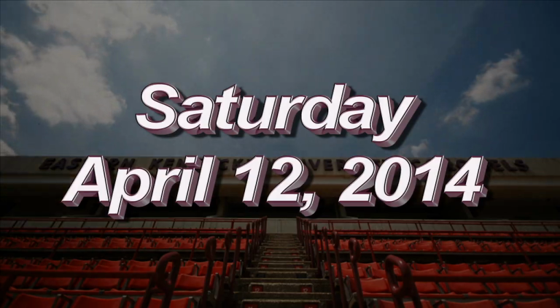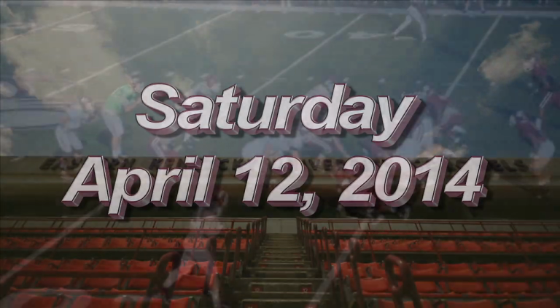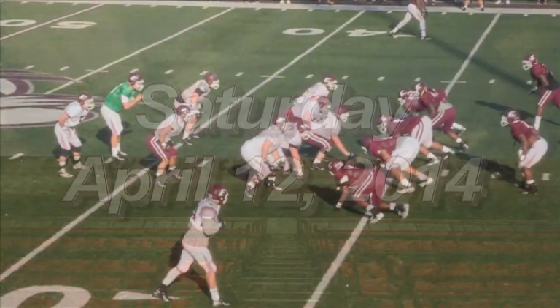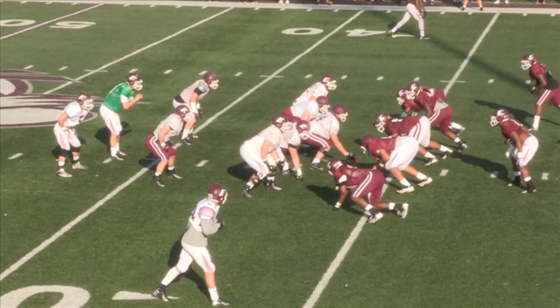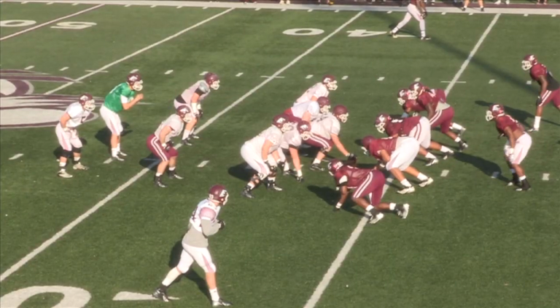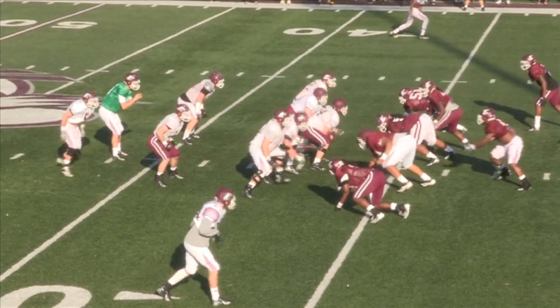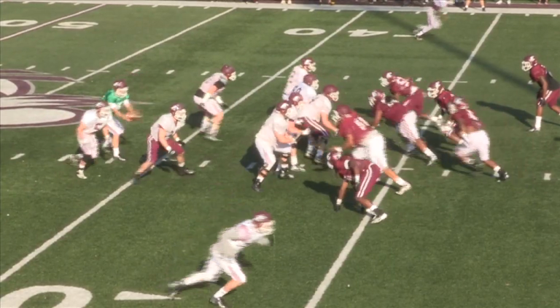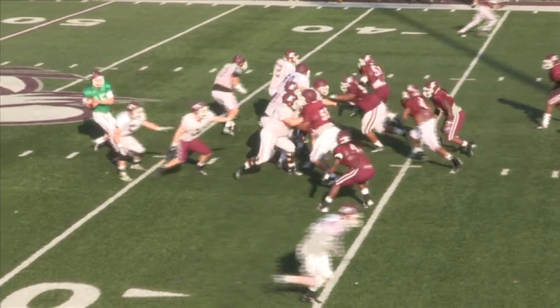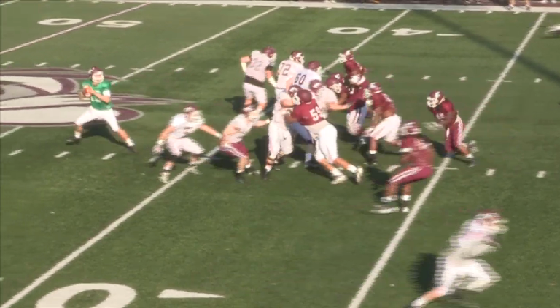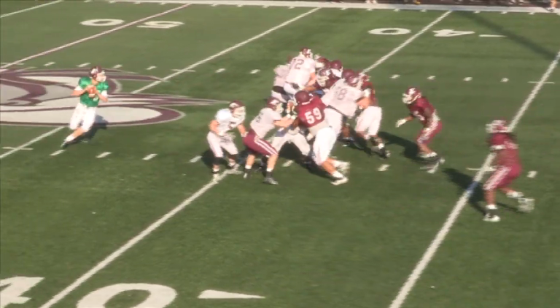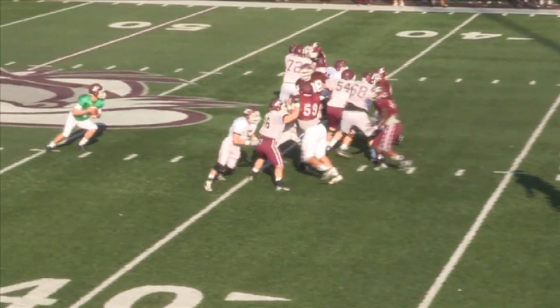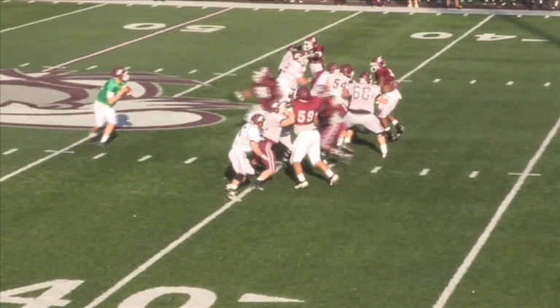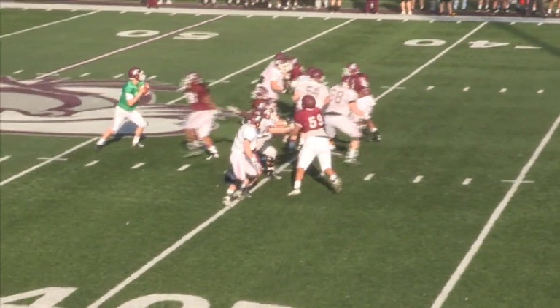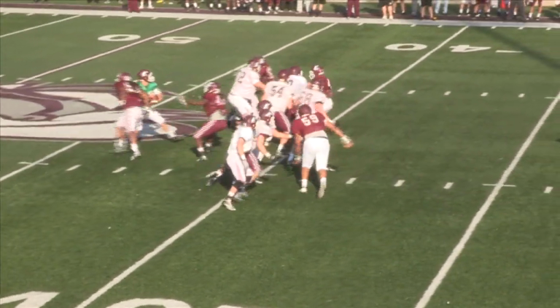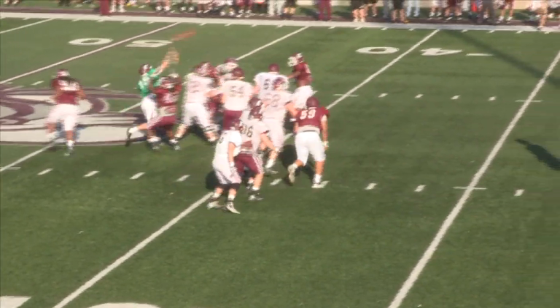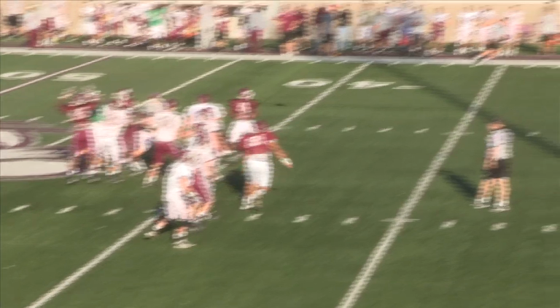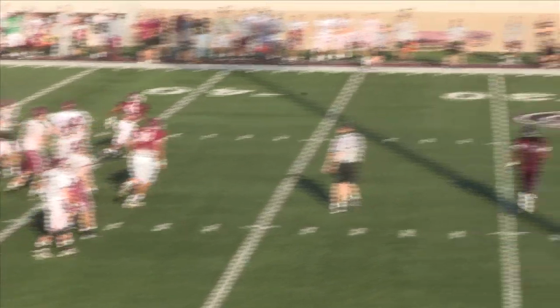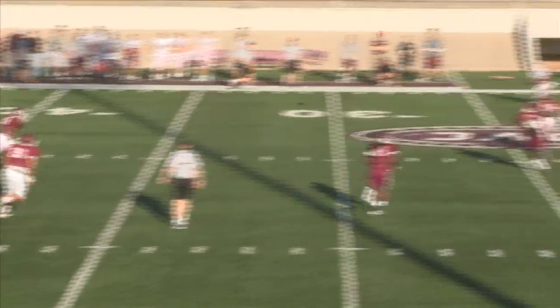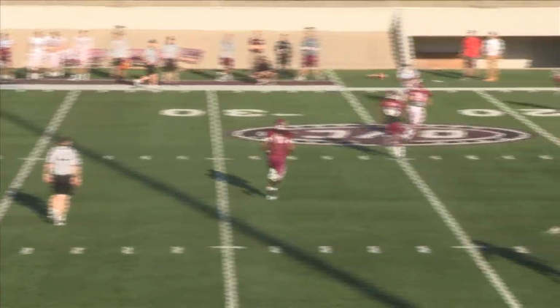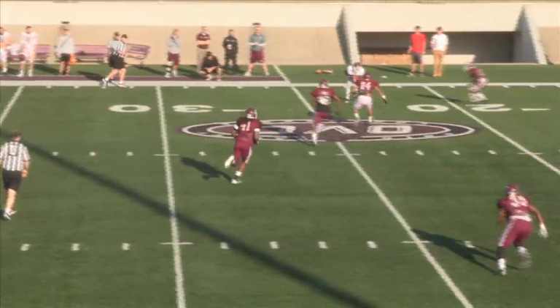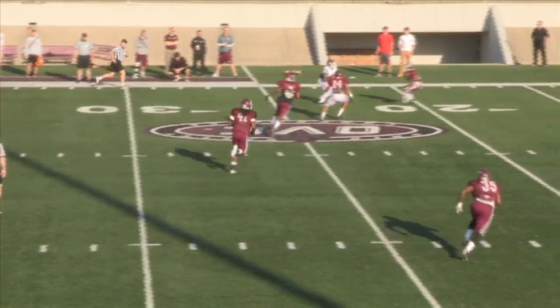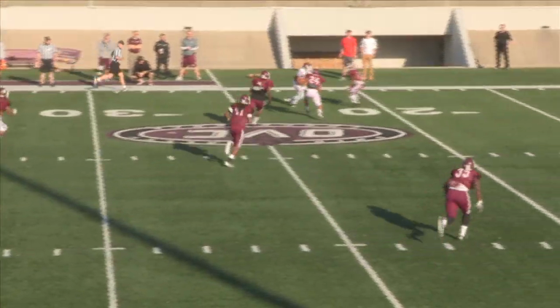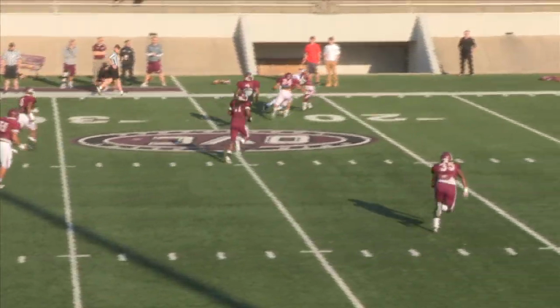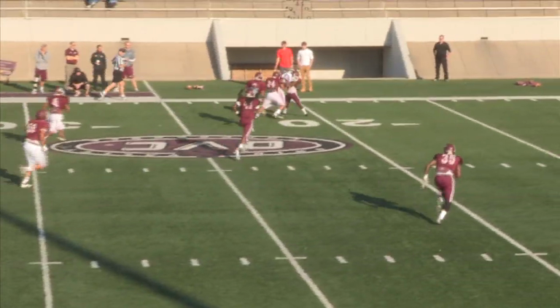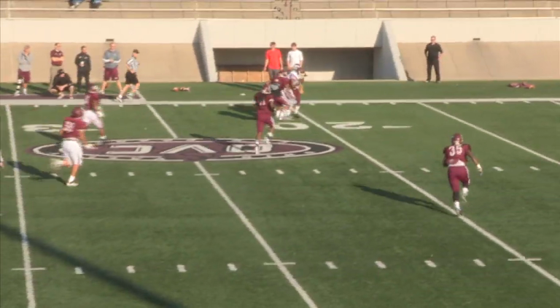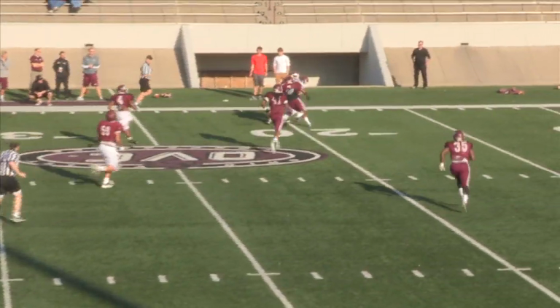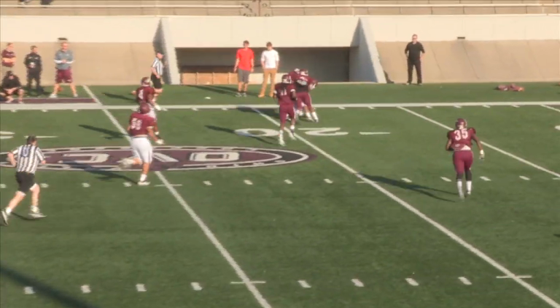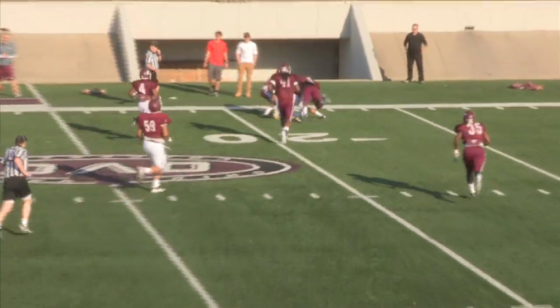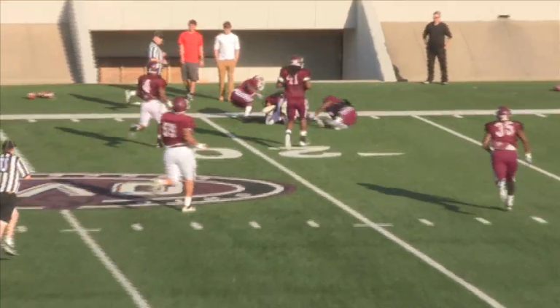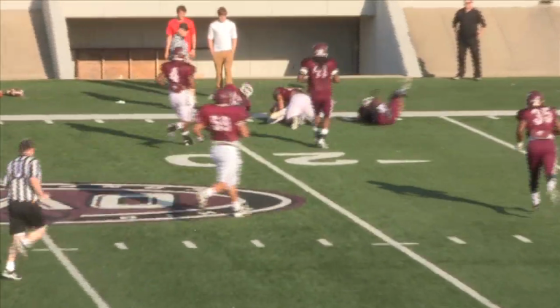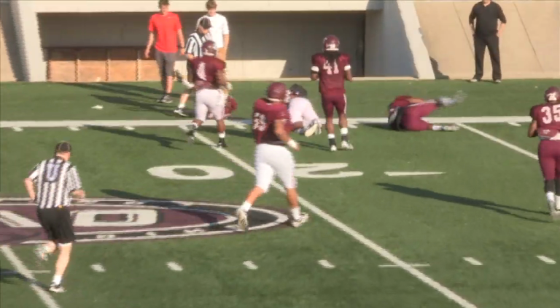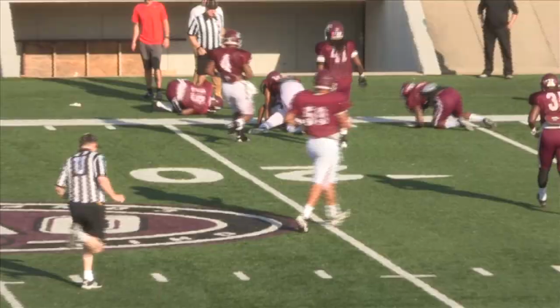The Eastern Kentucky University football team held its second scrimmage of the spring season Saturday morning, and for the second straight time the offense barely edged the defense with a final of 19 to 16.